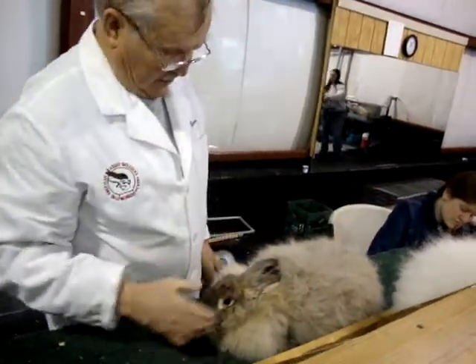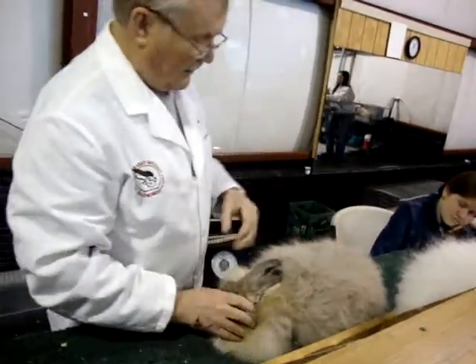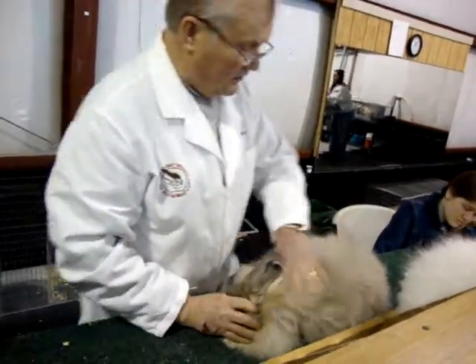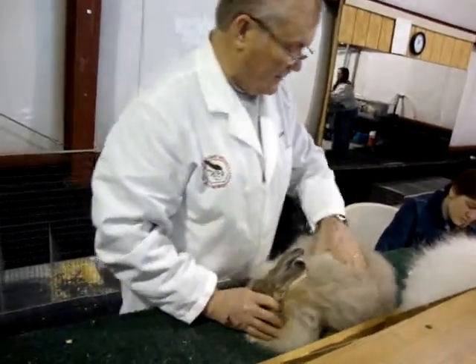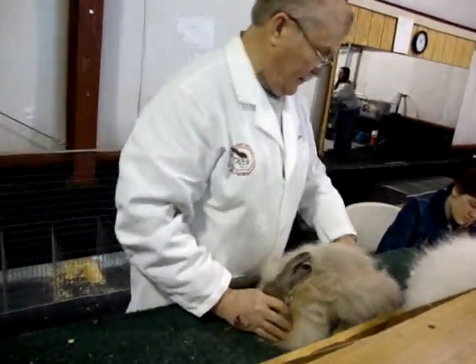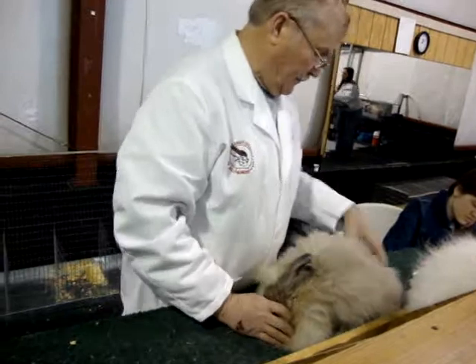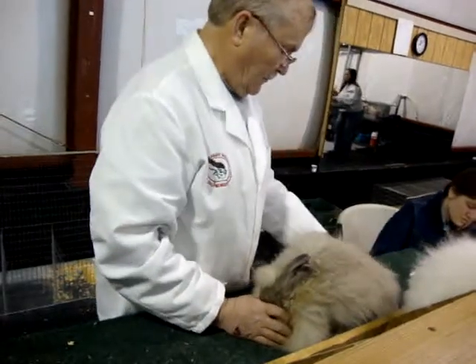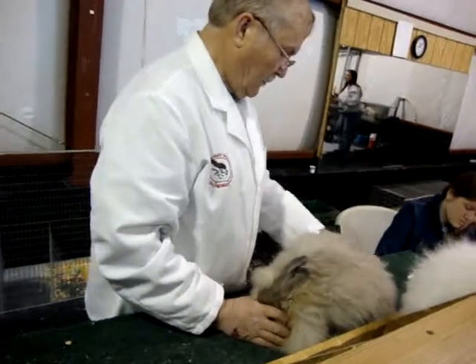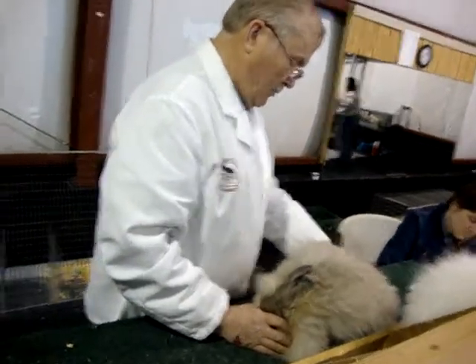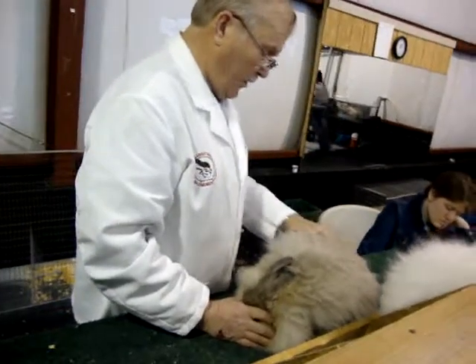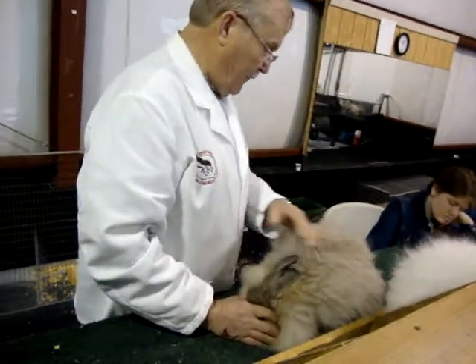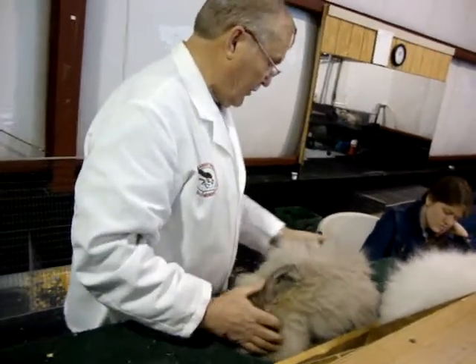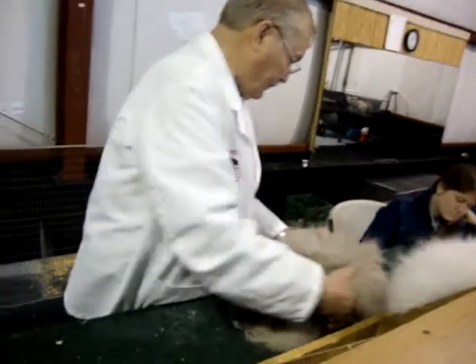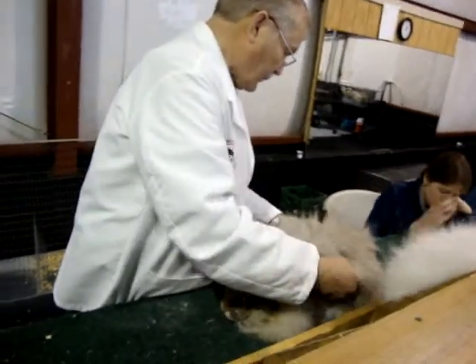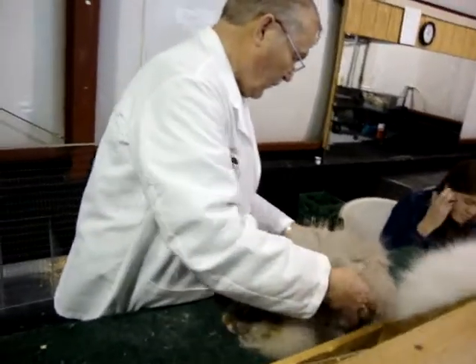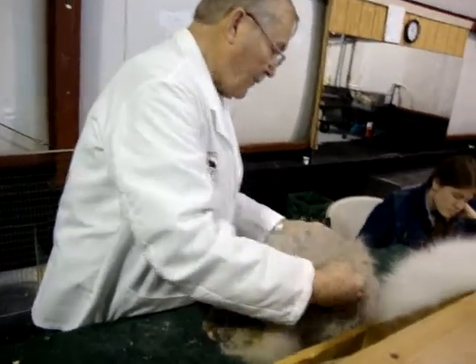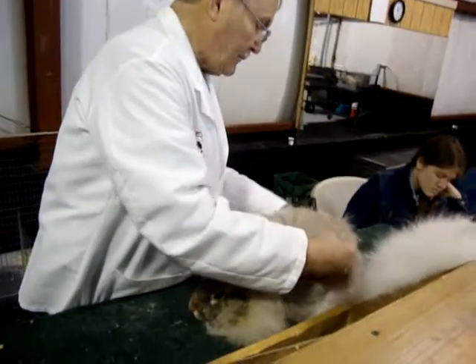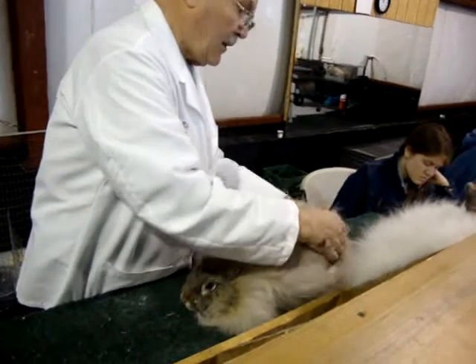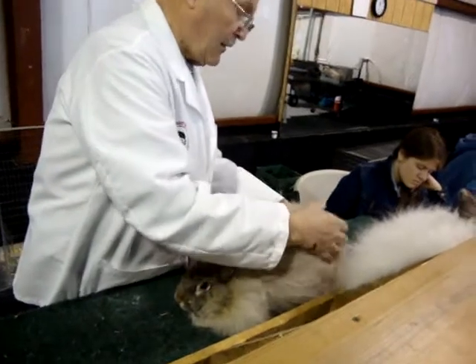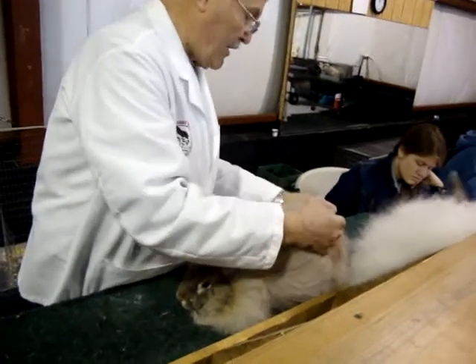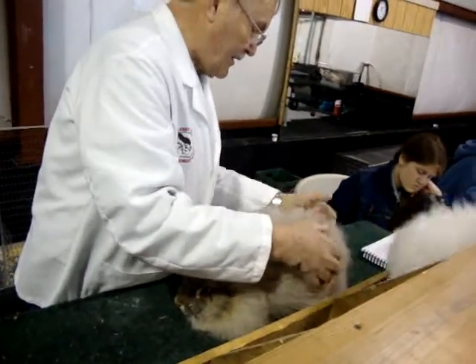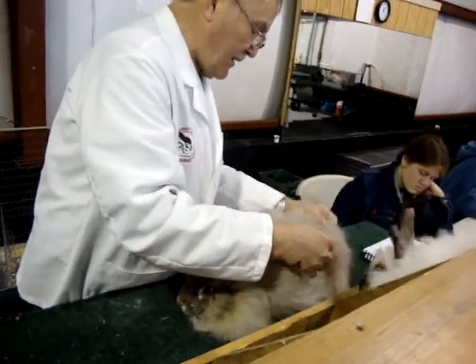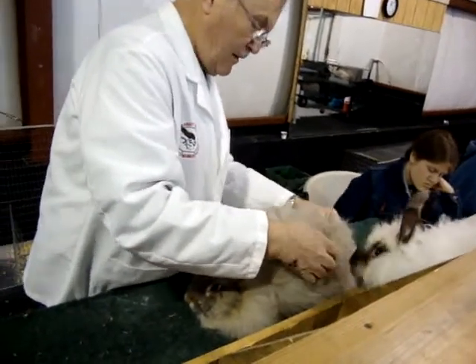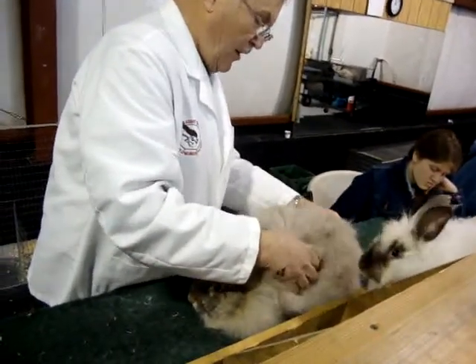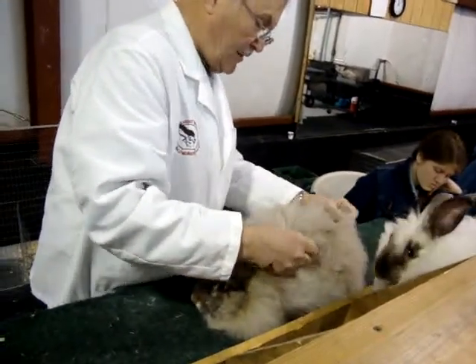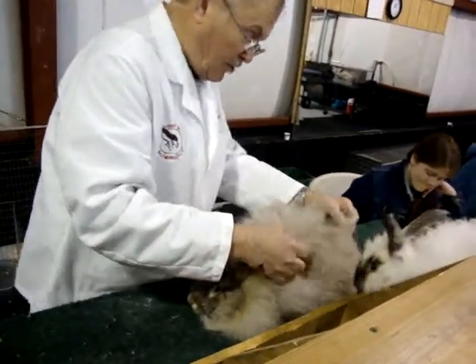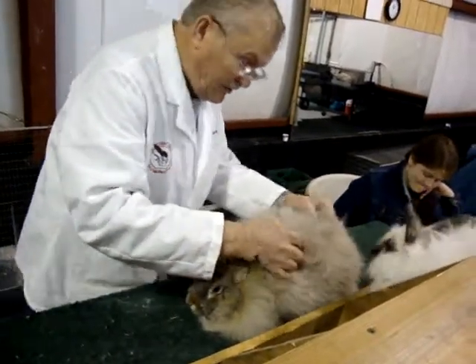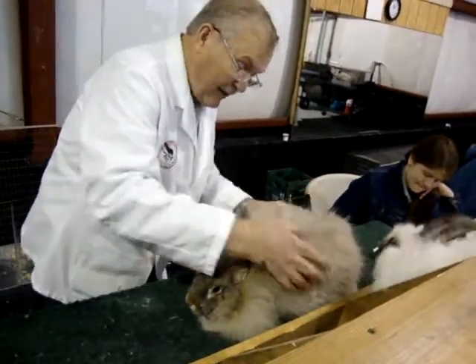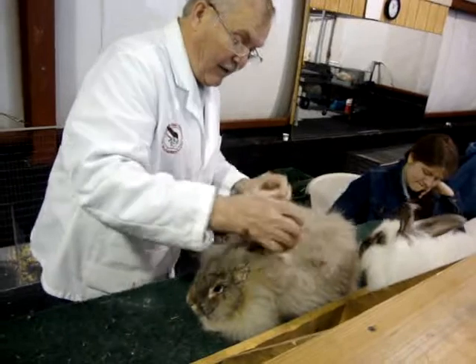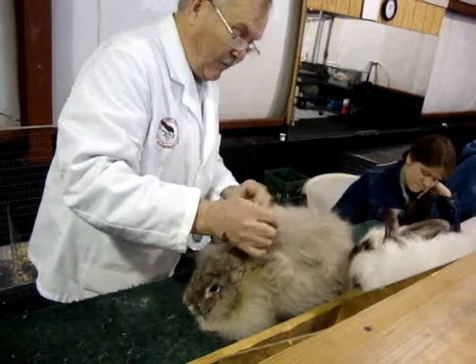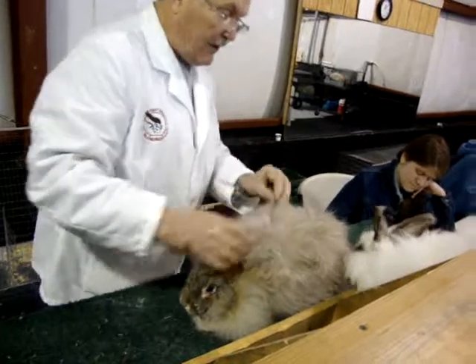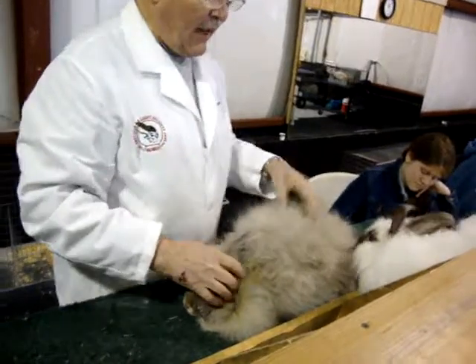Good head, good ears, nice tight. Good and smooth, pretty well flashed. Got very nice density, very nice texture, very even in length.